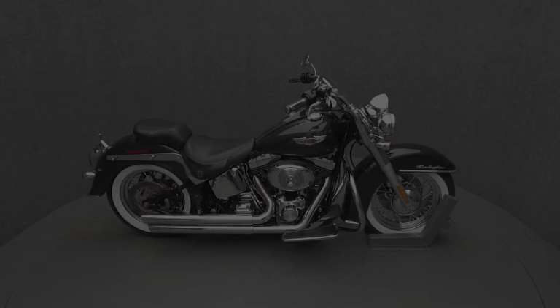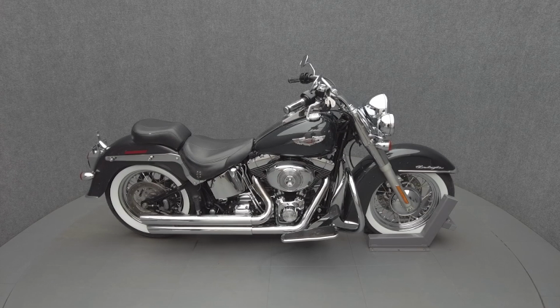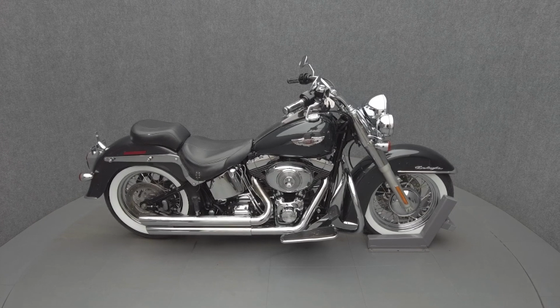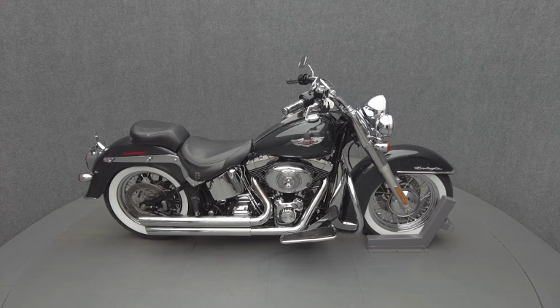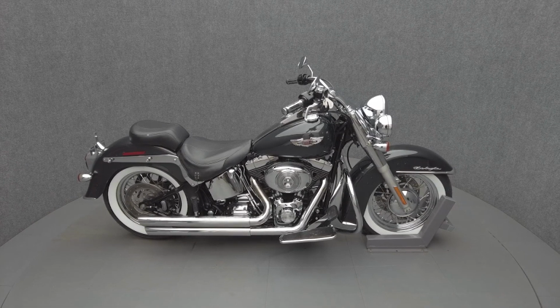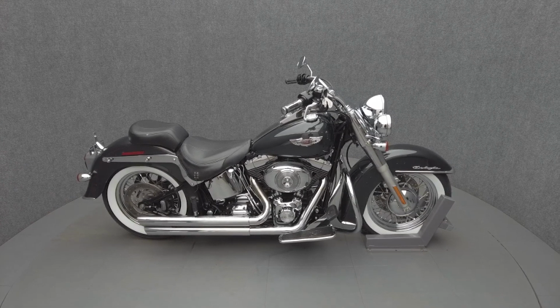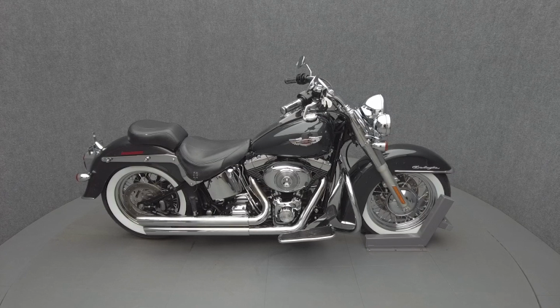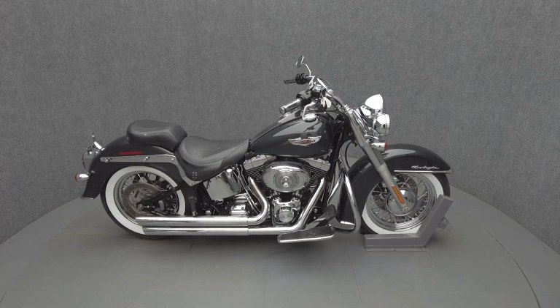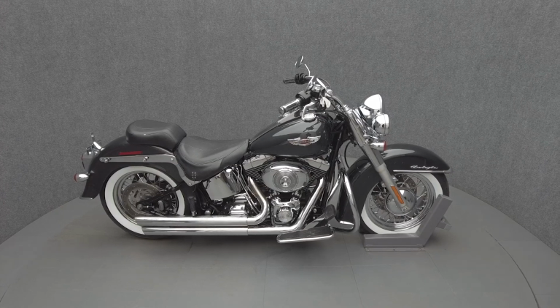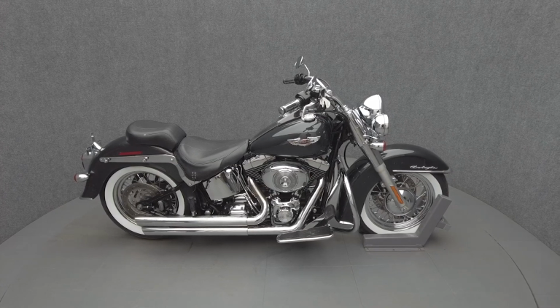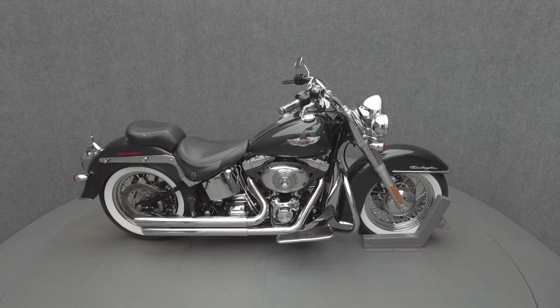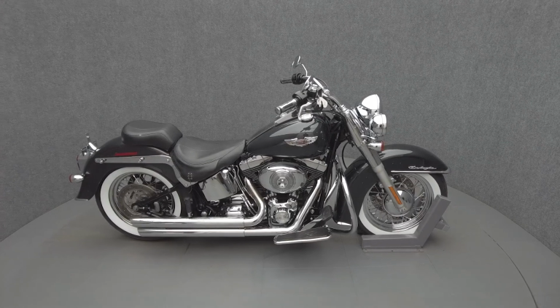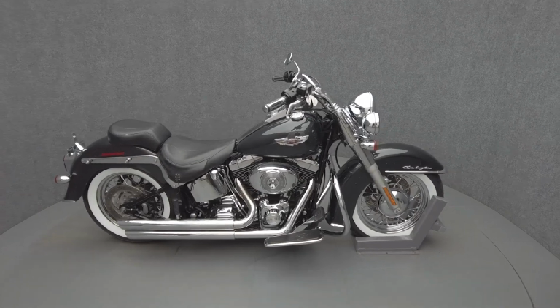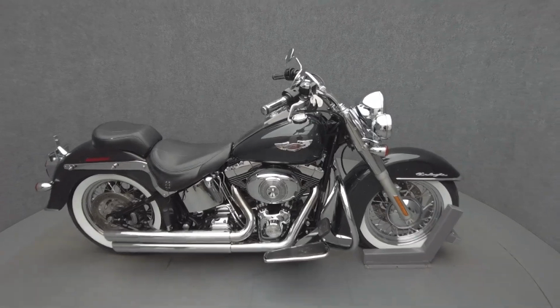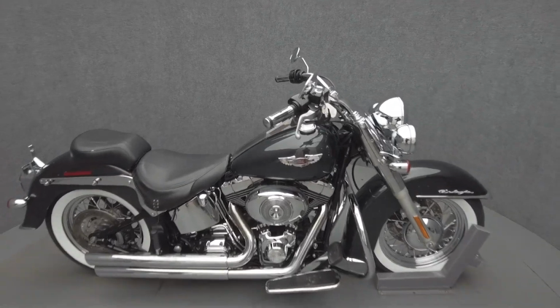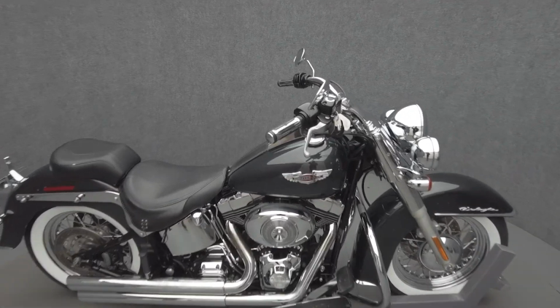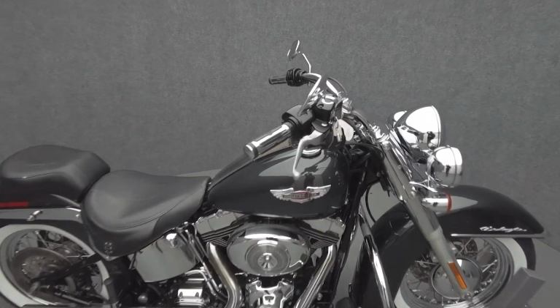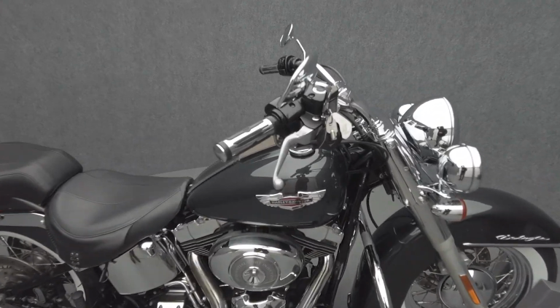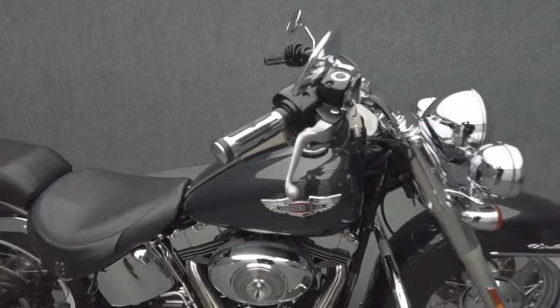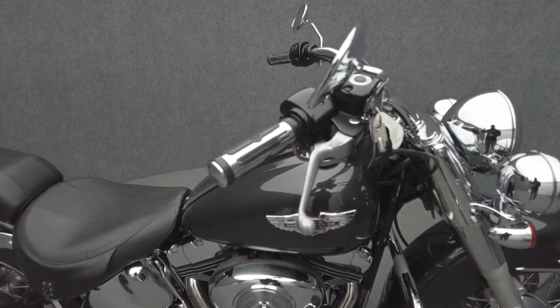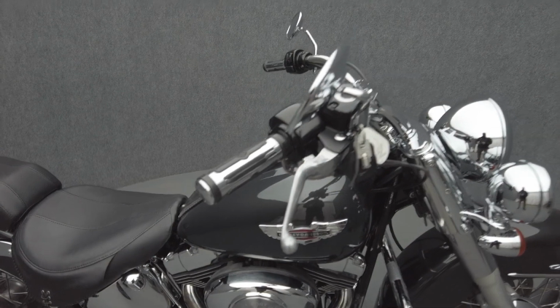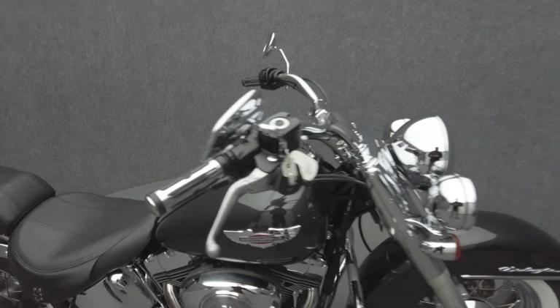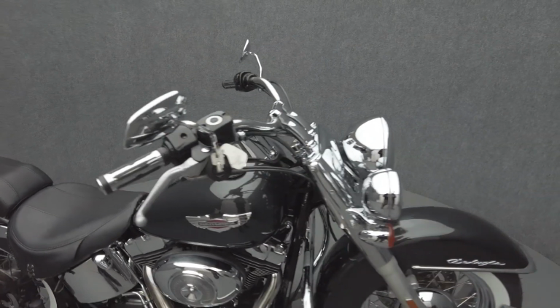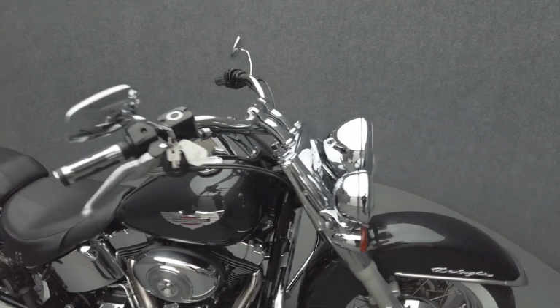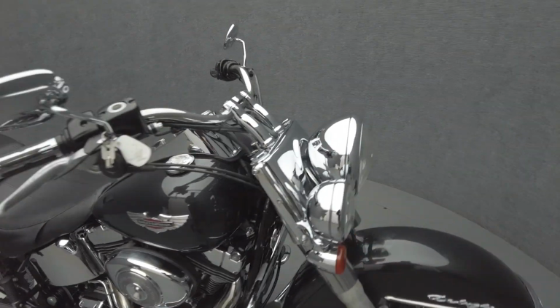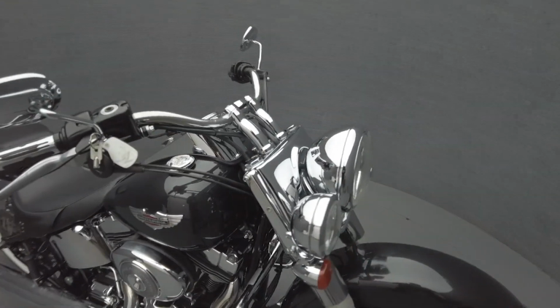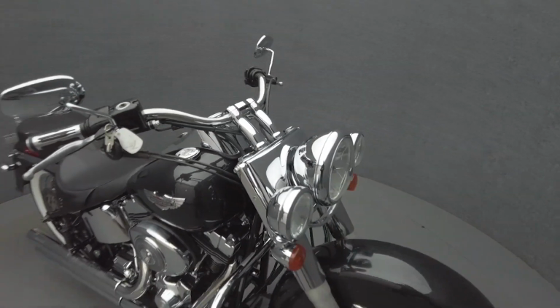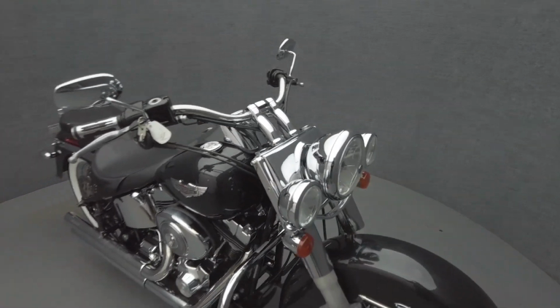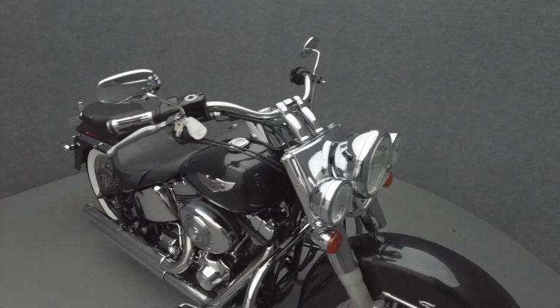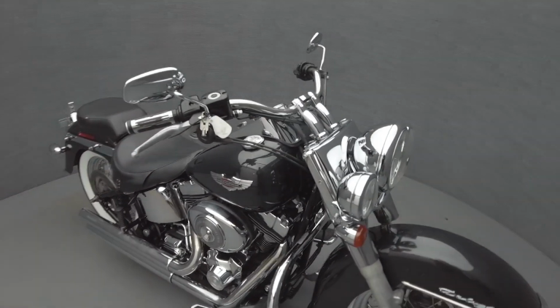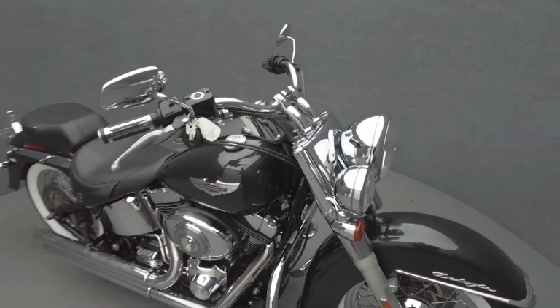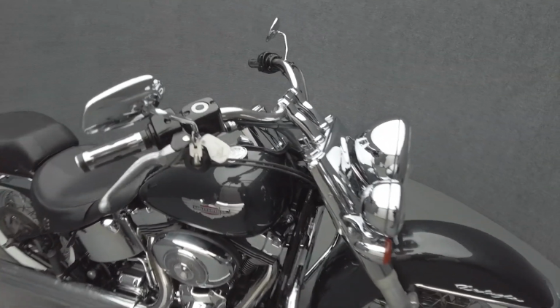Hey everyone, this is Keegan from National Power Sports. This 2006 Harley-Davidson Softail Deluxe with 38,204 miles passes New Hampshire State Inspection and runs well.